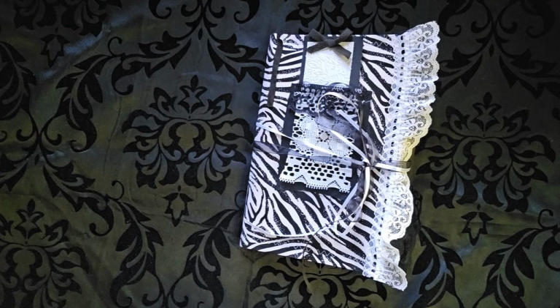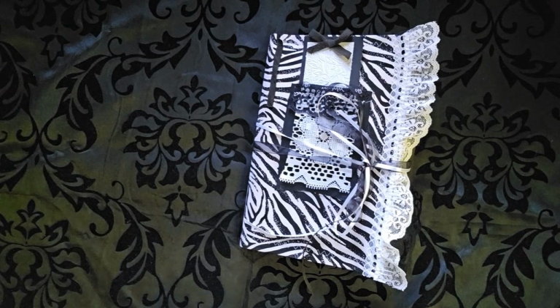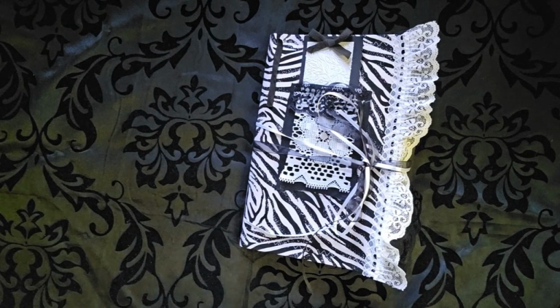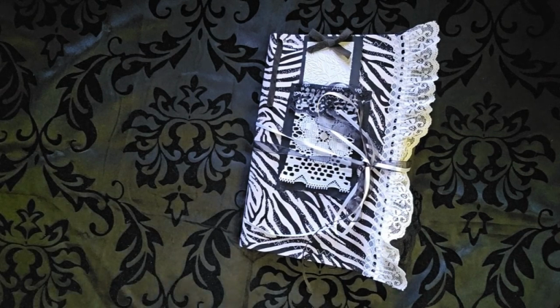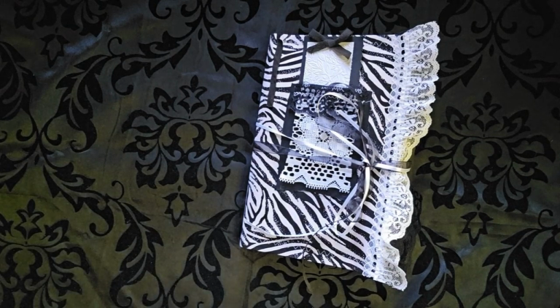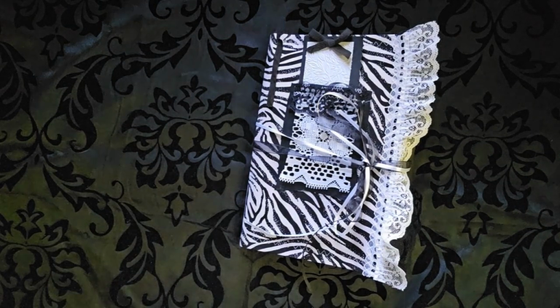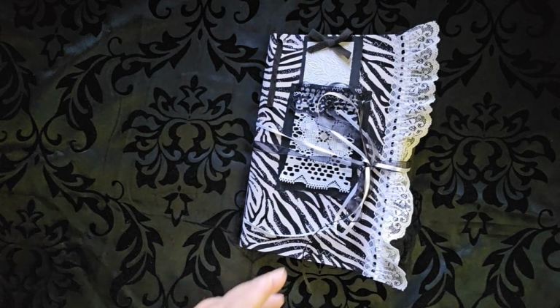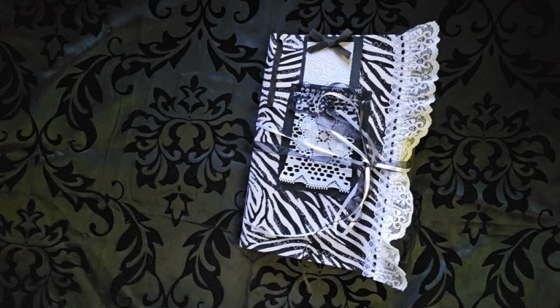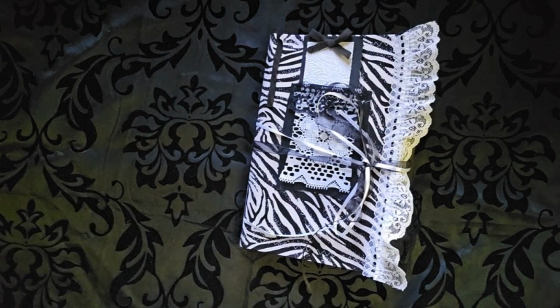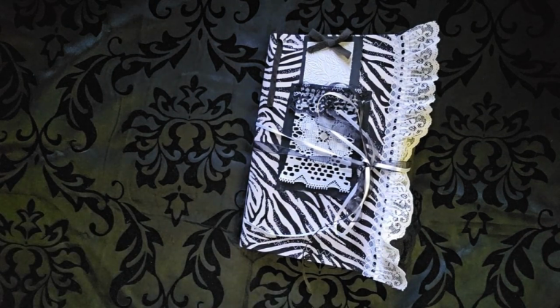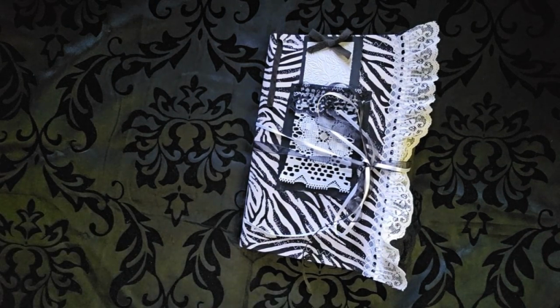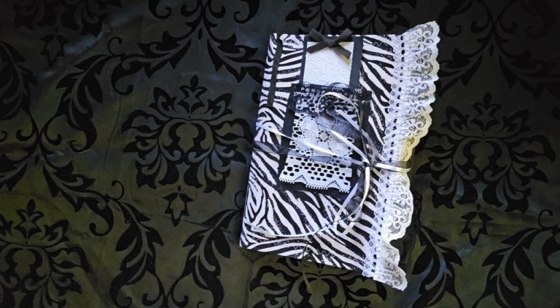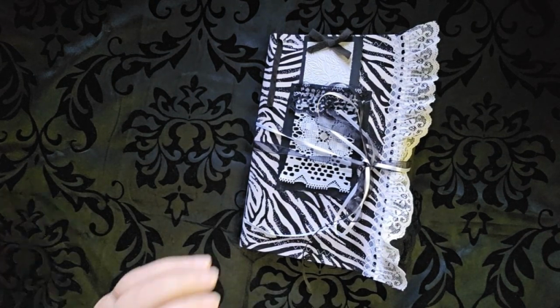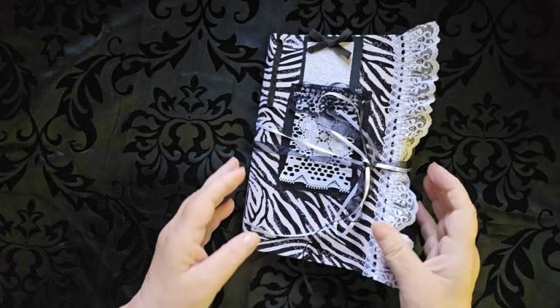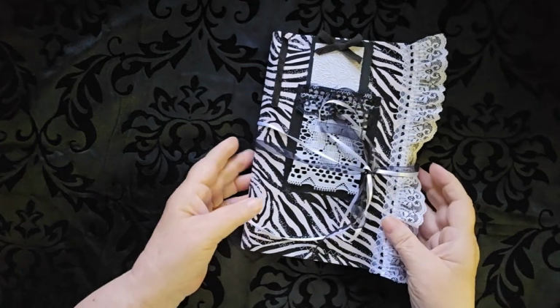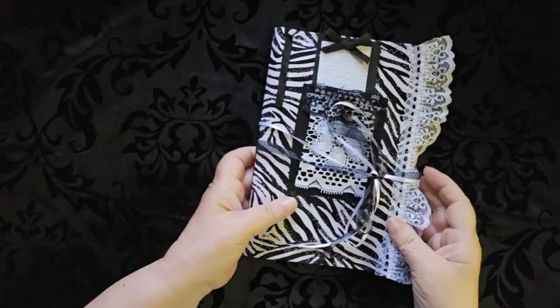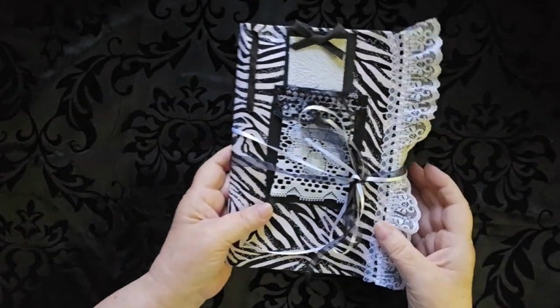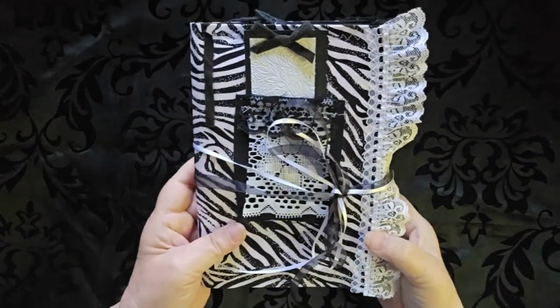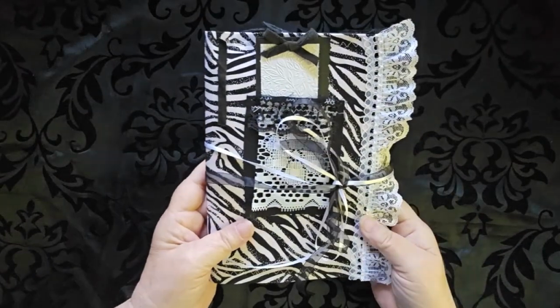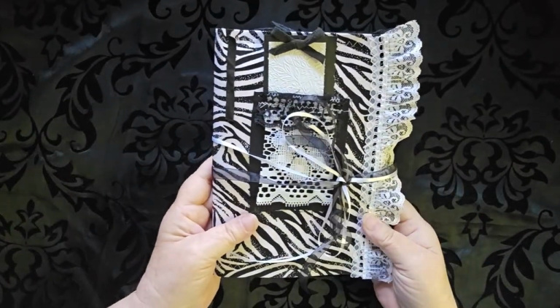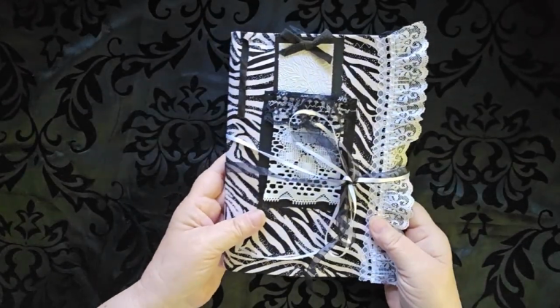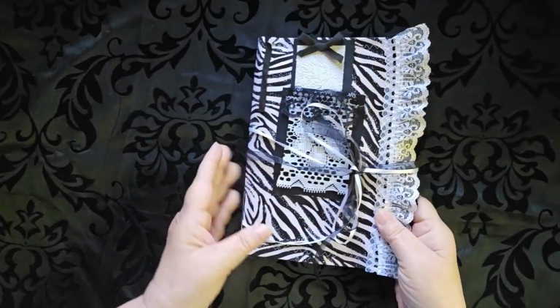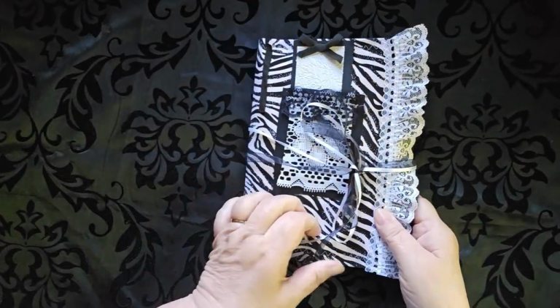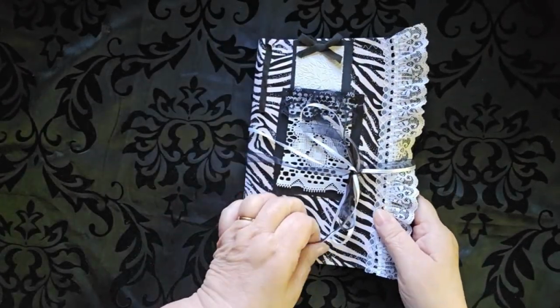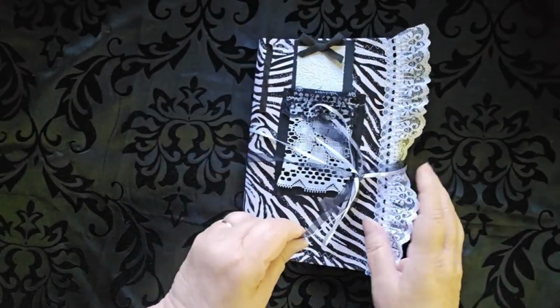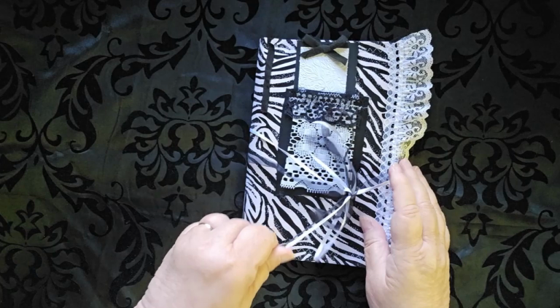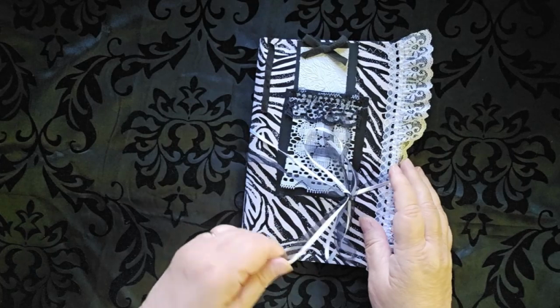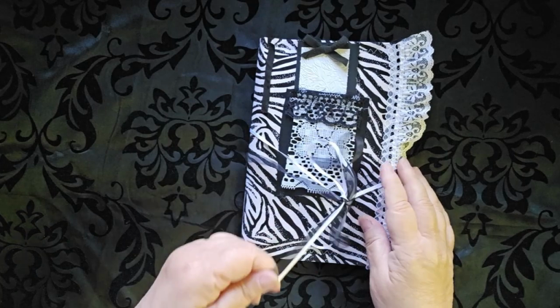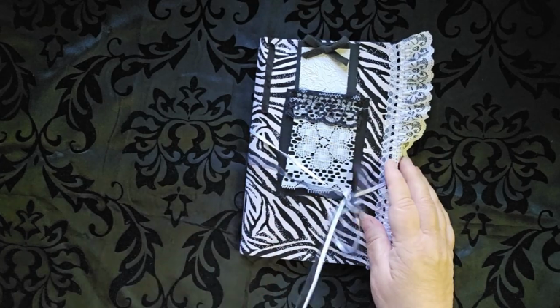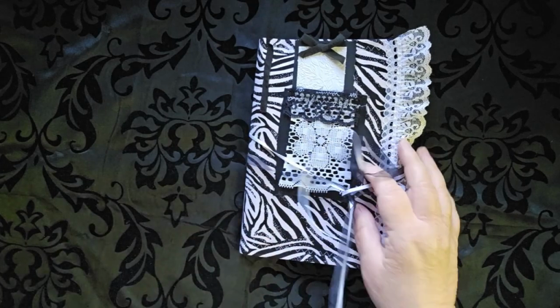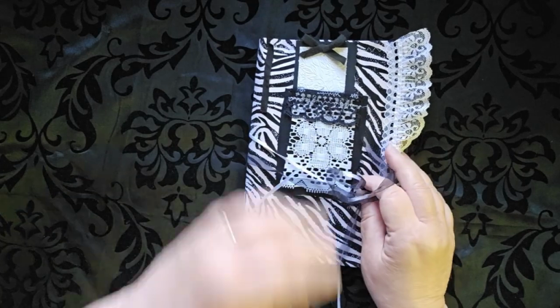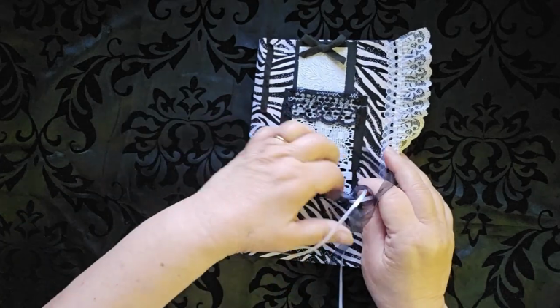Hello, this is Cindy. Welcome to my channel and to a walkthrough of my newest journal. This is a black and white journal. It will be for sale in the coffee shop.